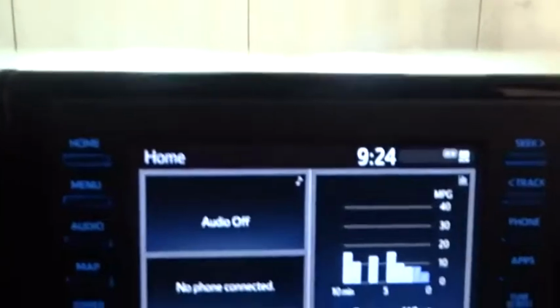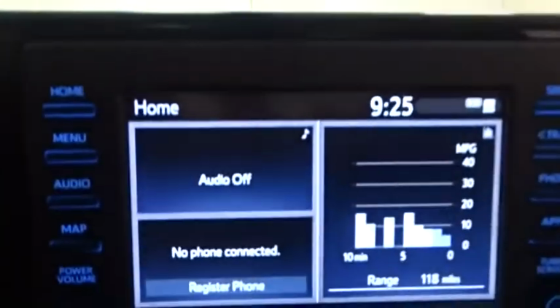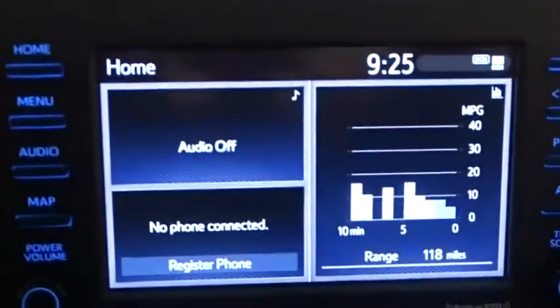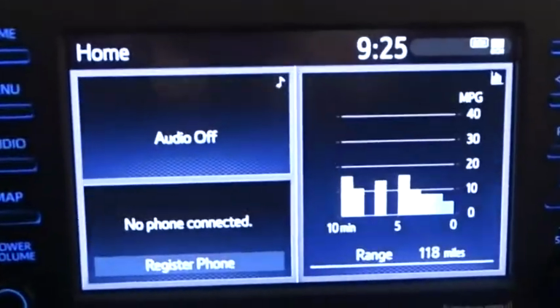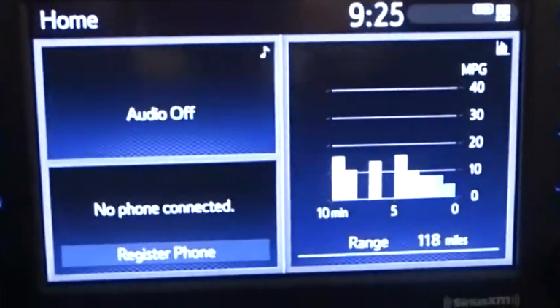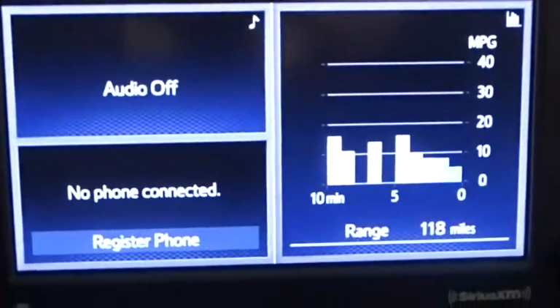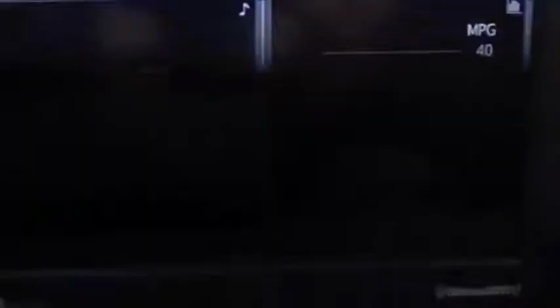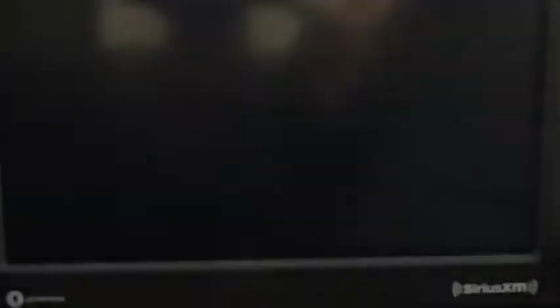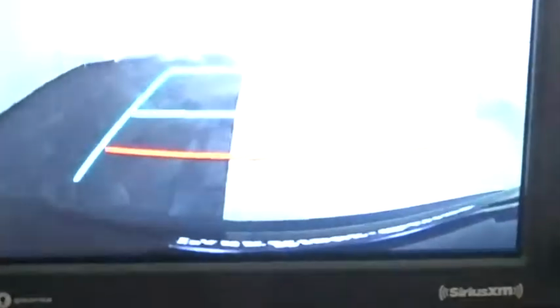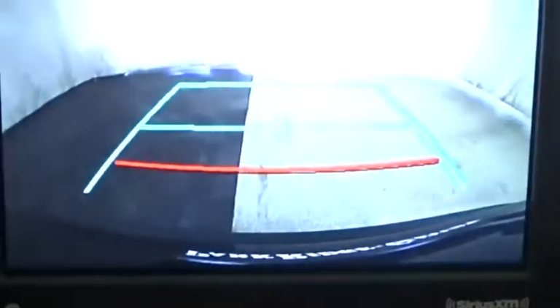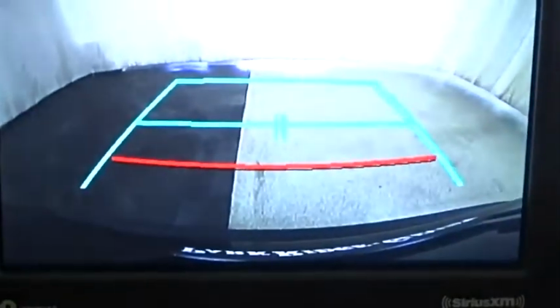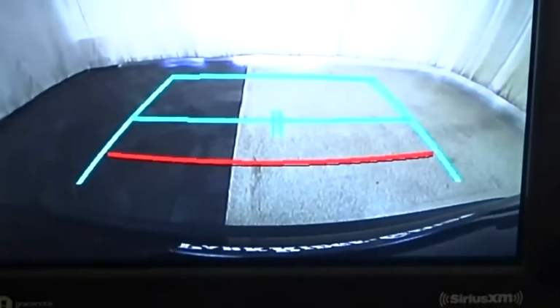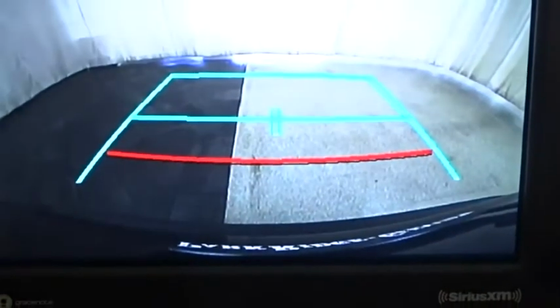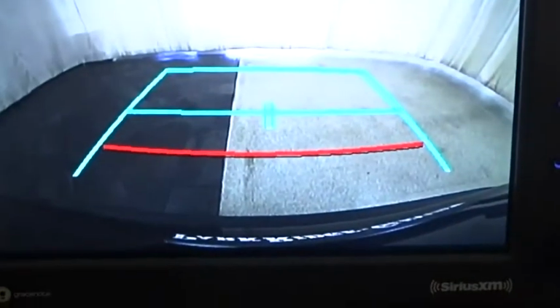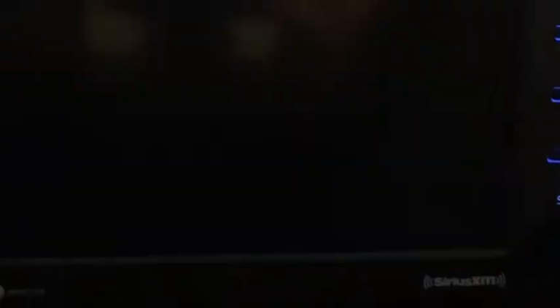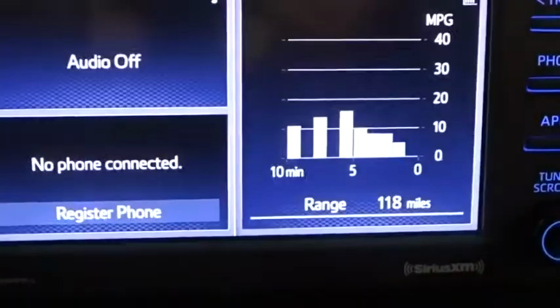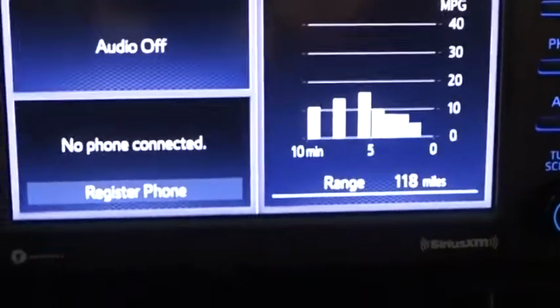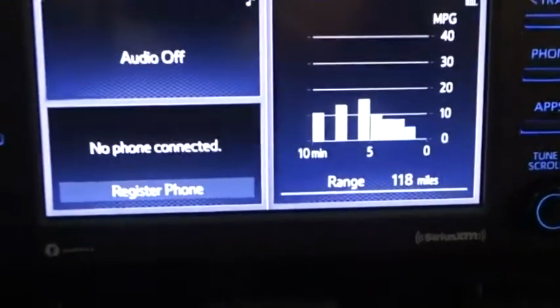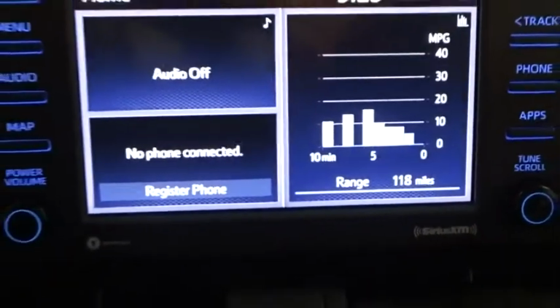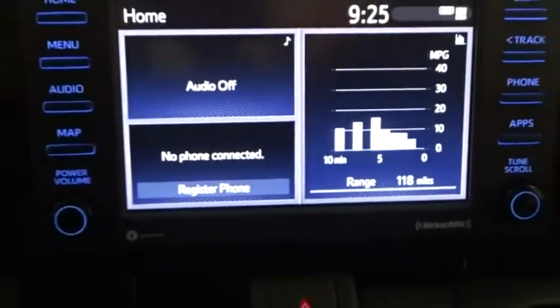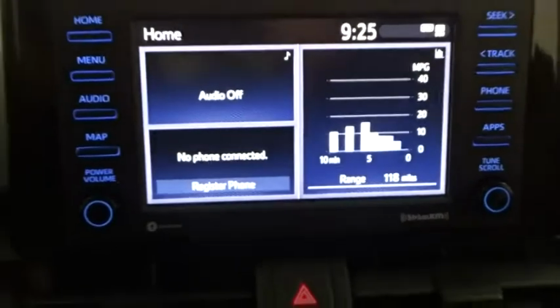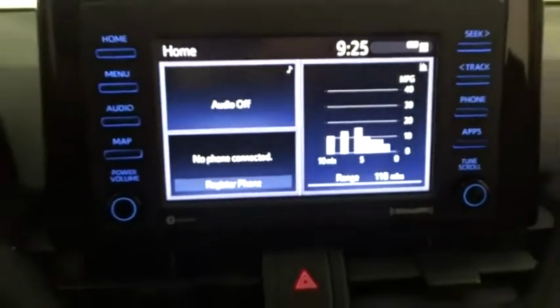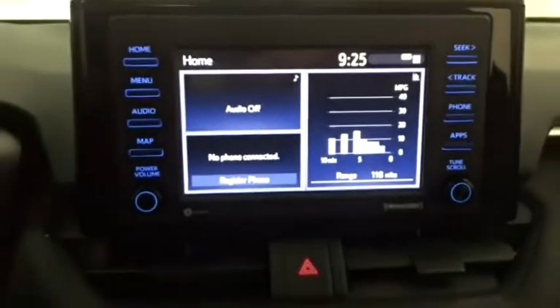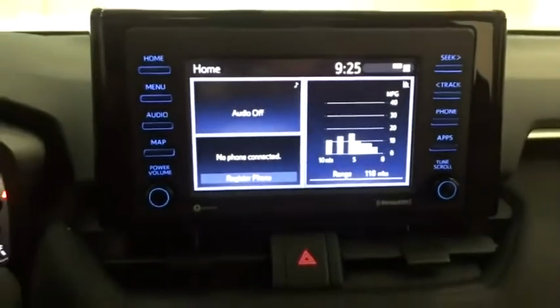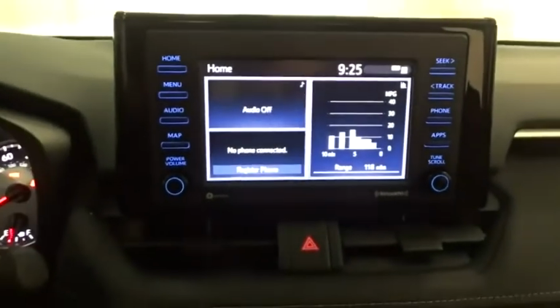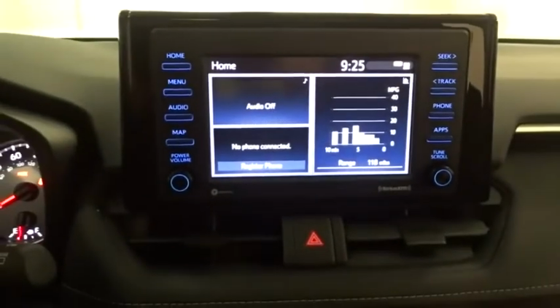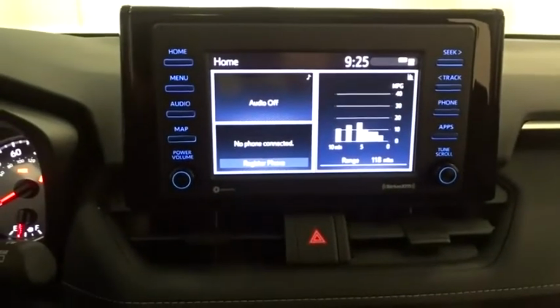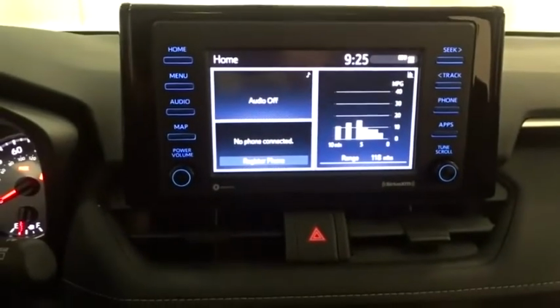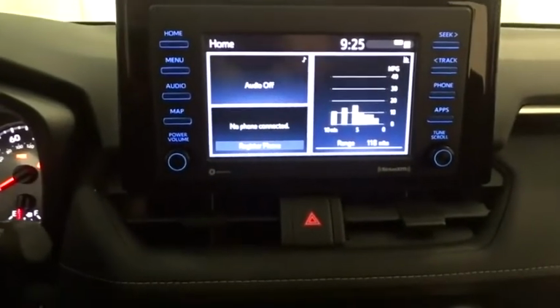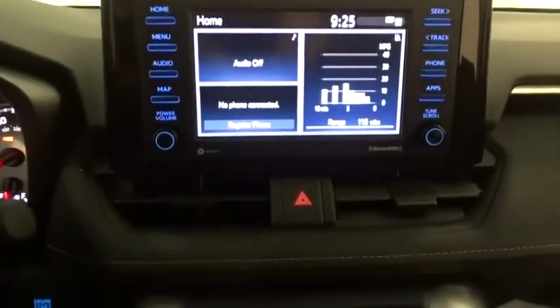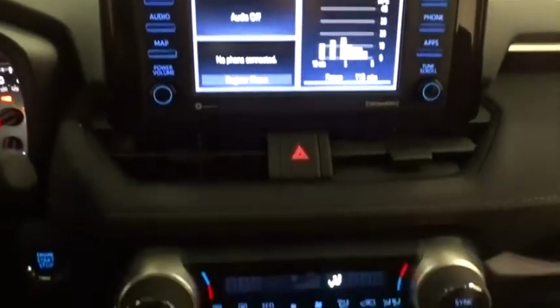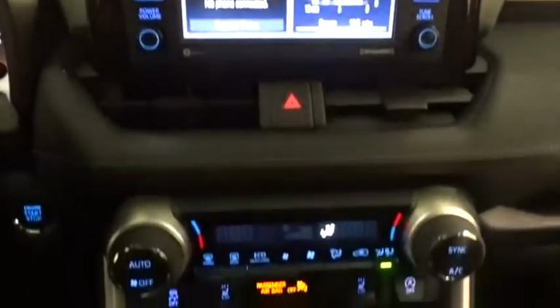Four-wheel disc brakes, cruise control, aluminum wheels, keyless start, climate control, AM-FM stereo radio, rear defrost, bucket seats.